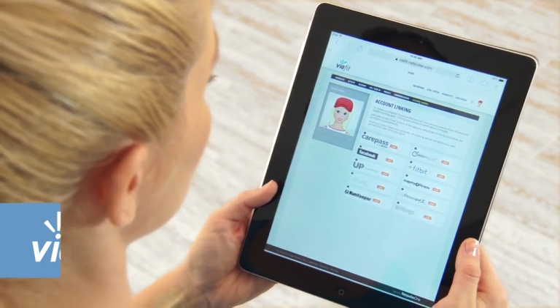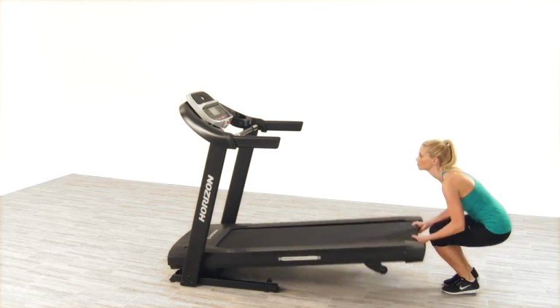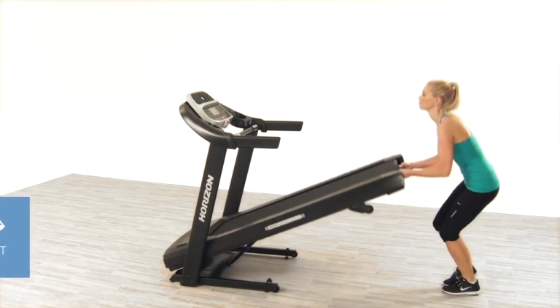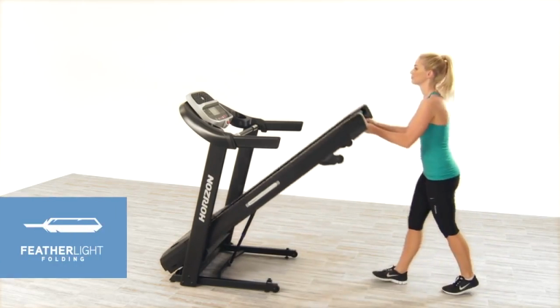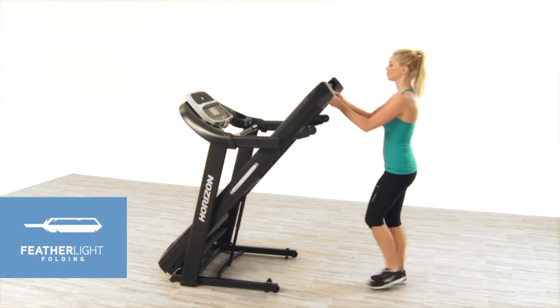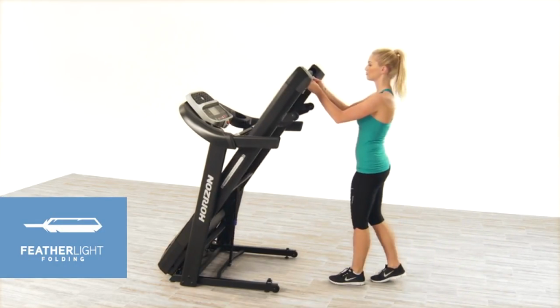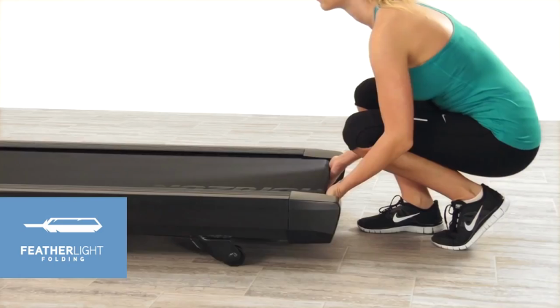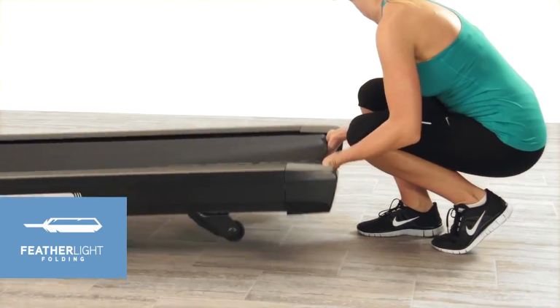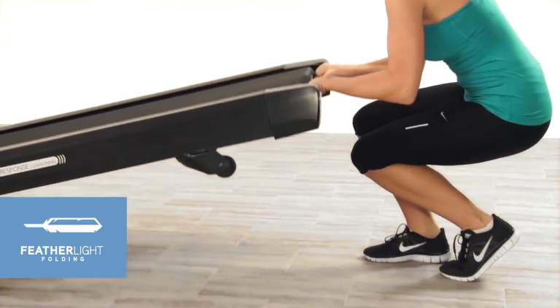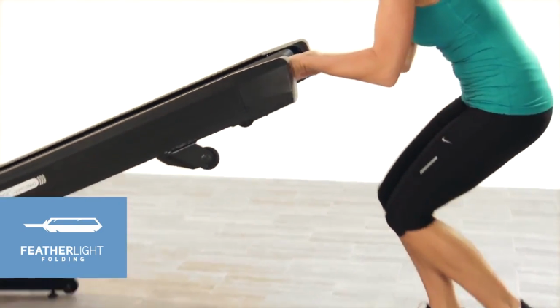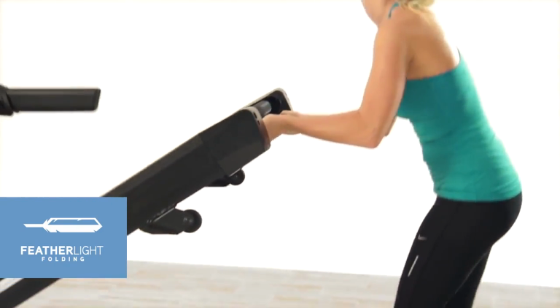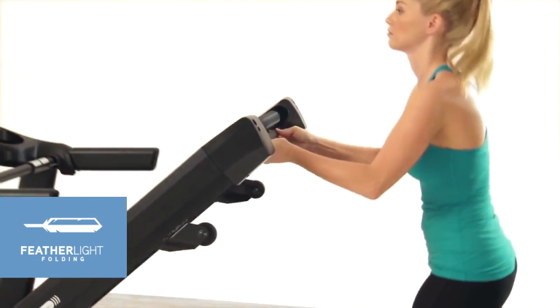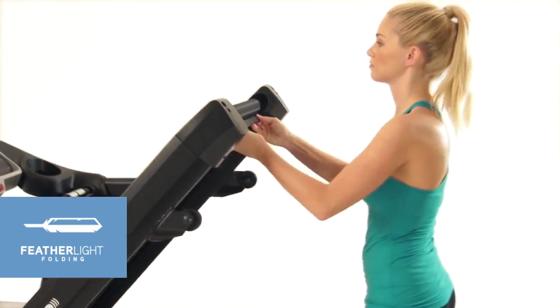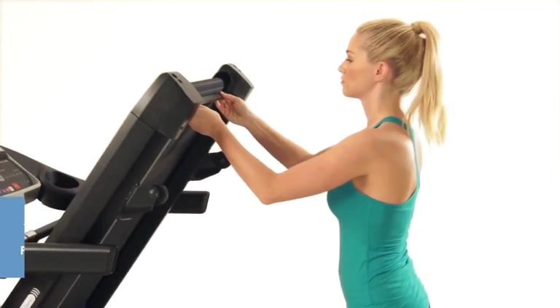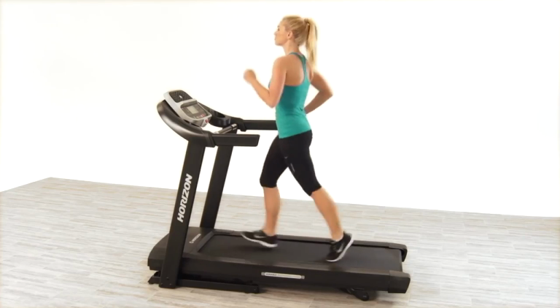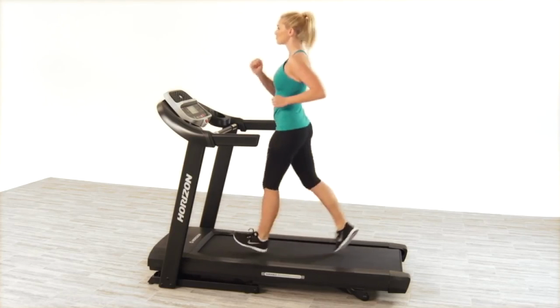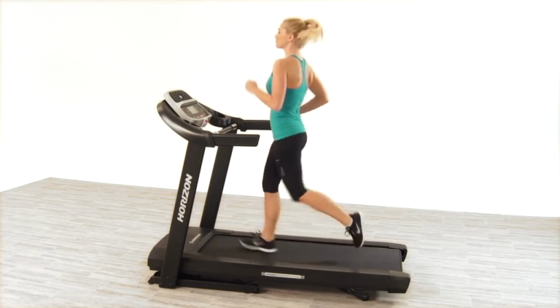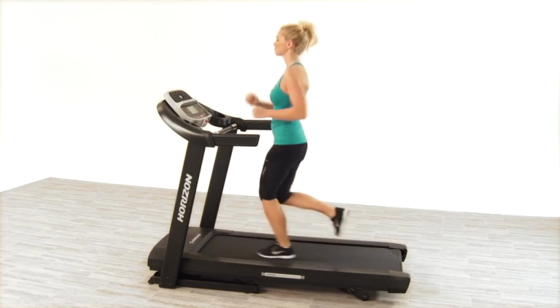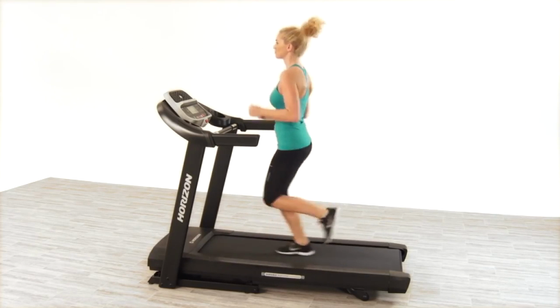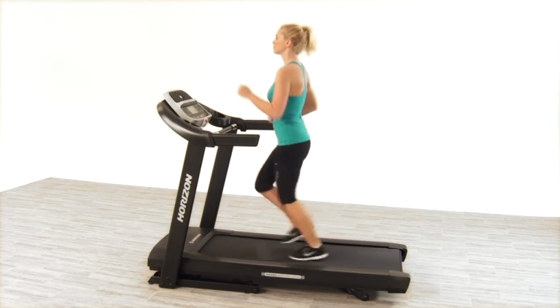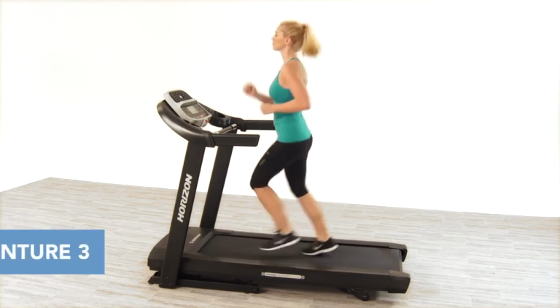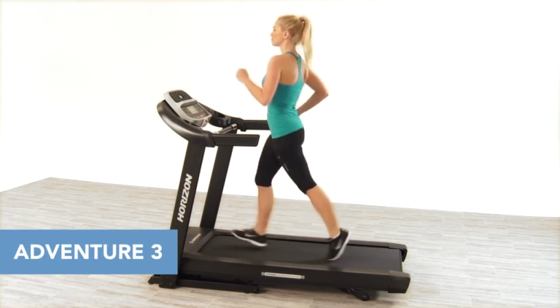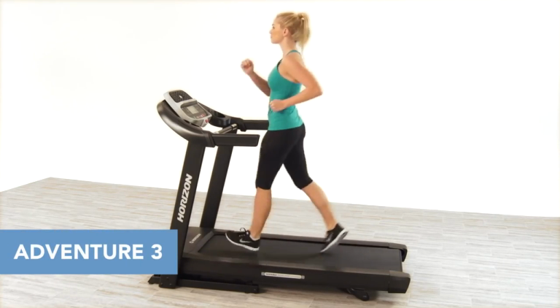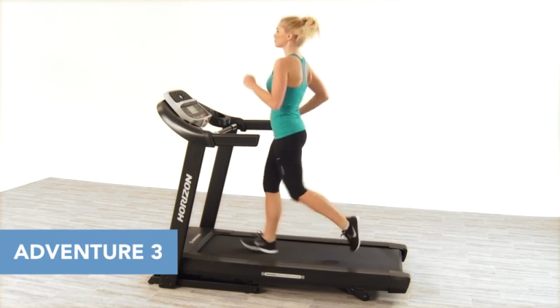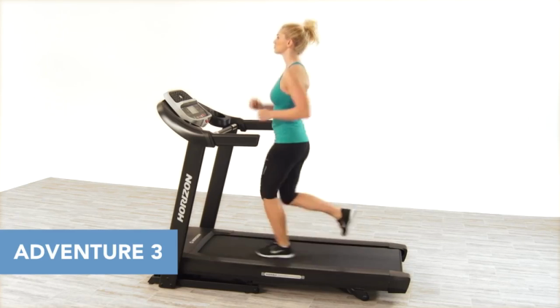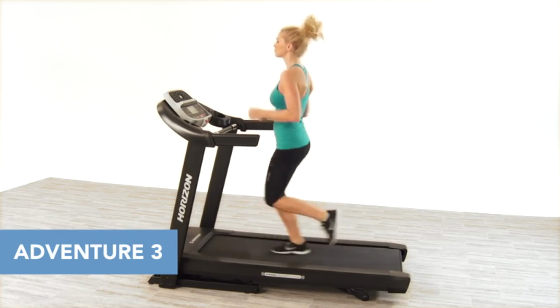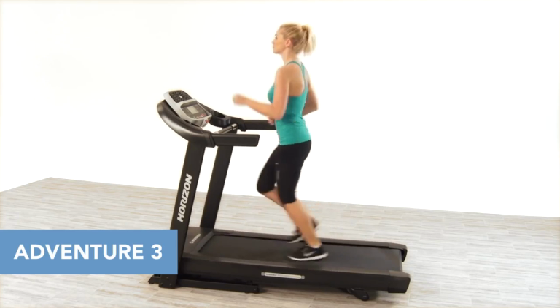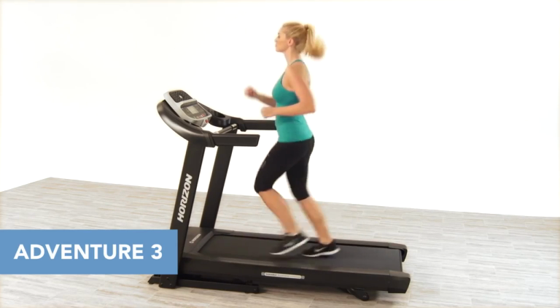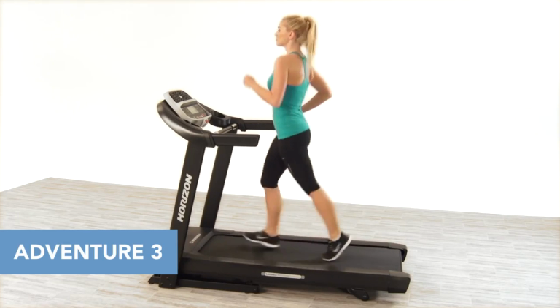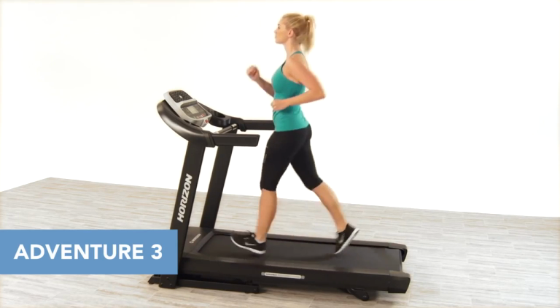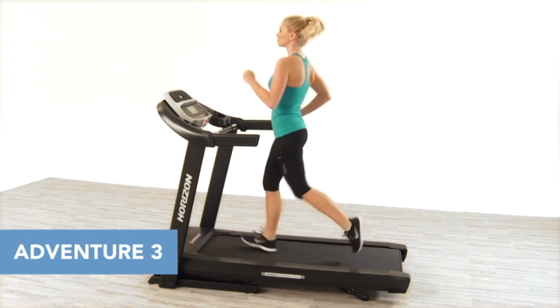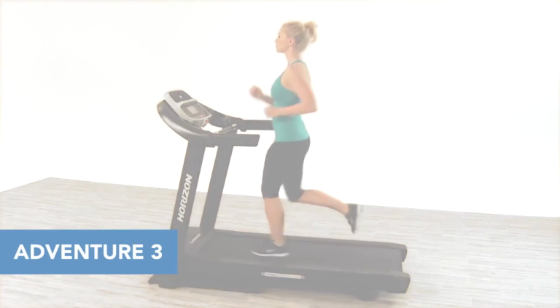When you're finished, the single step hydraulic folding system and integrated transport wheels make it easy to store your treadmill until your next workout. For a great blend of features and functionality, the Horizon Adventure 3 treadmill is an easy choice.